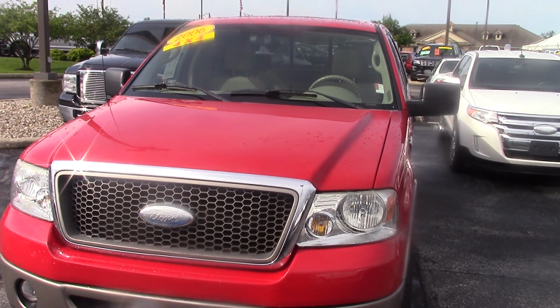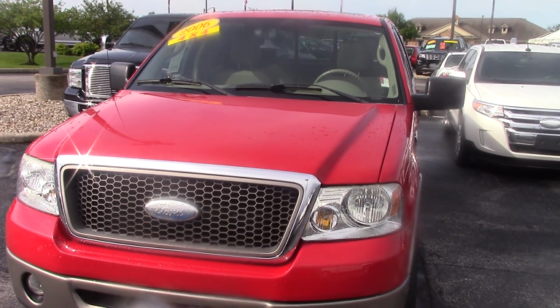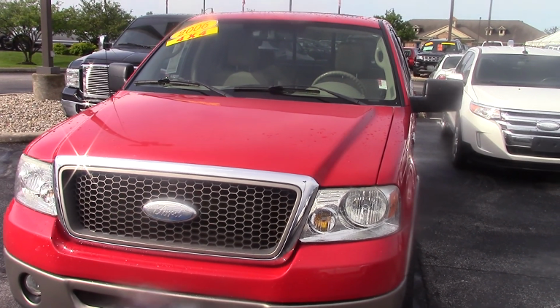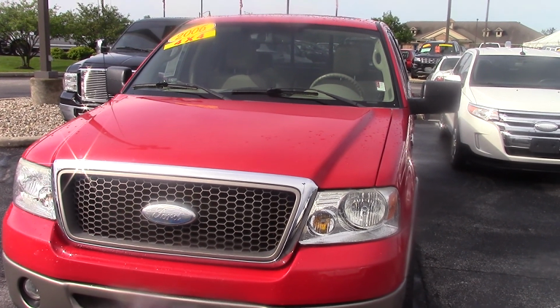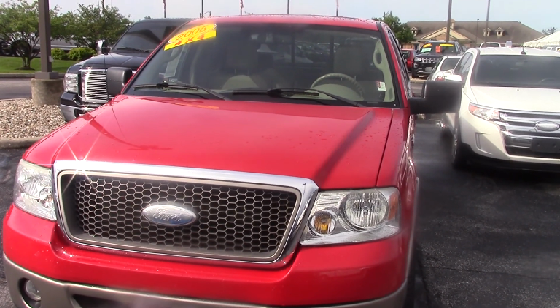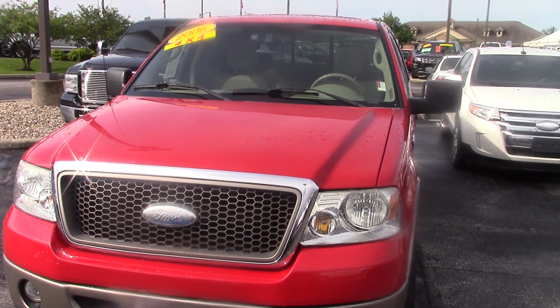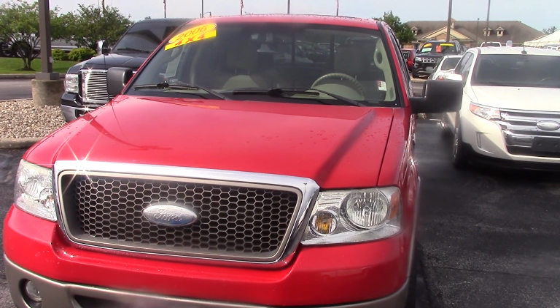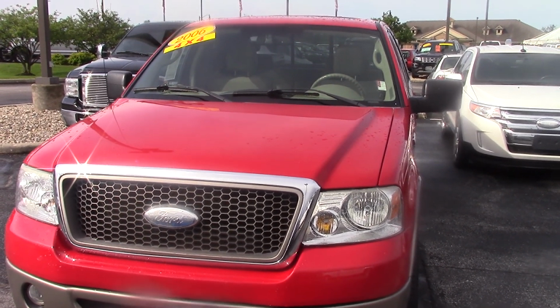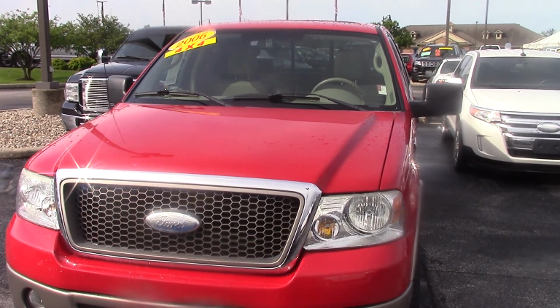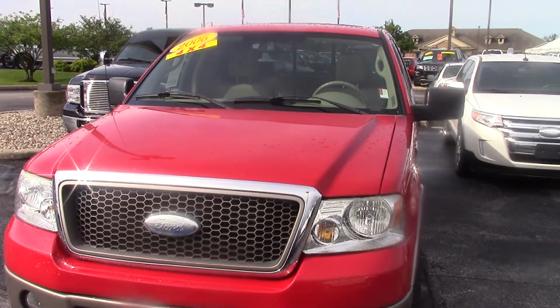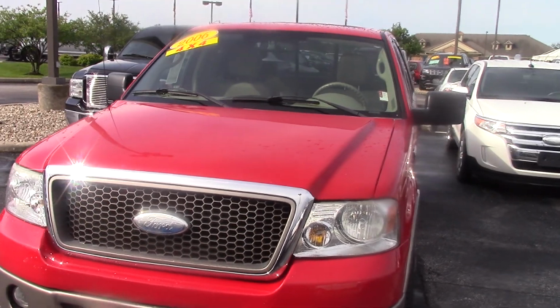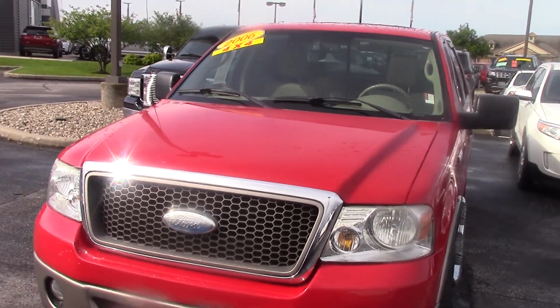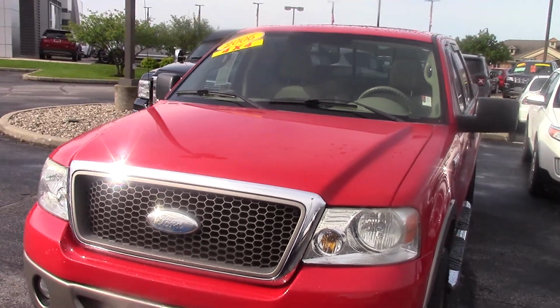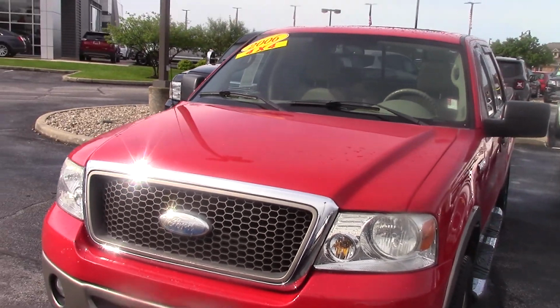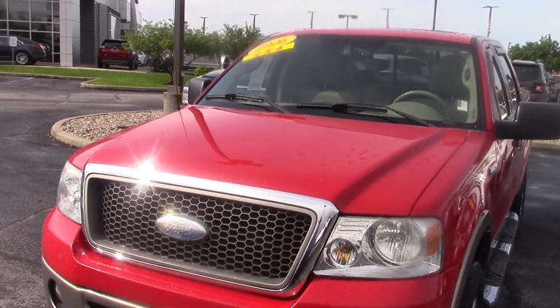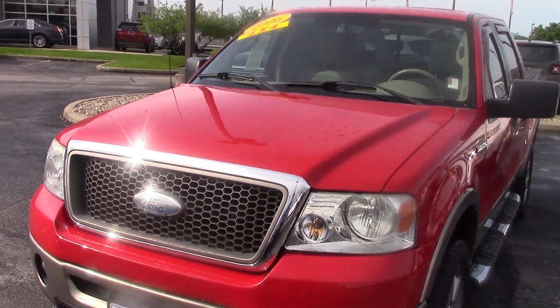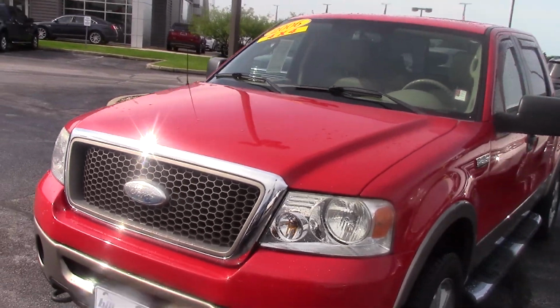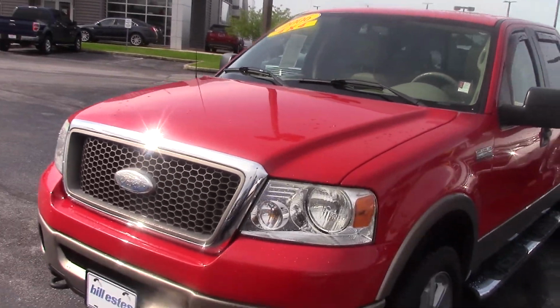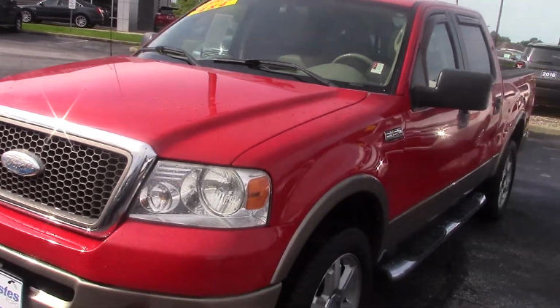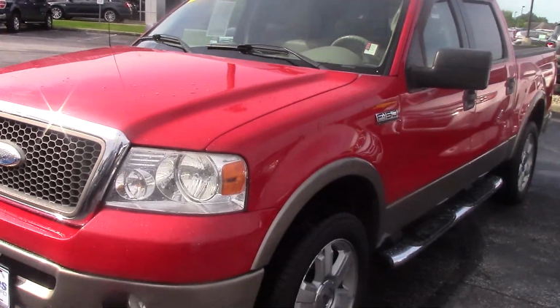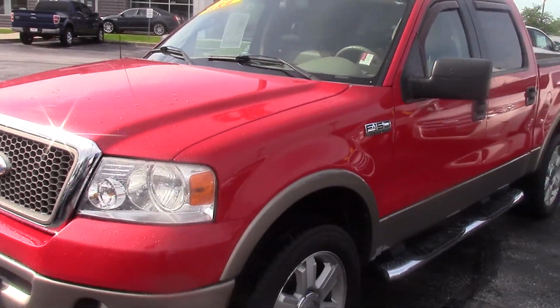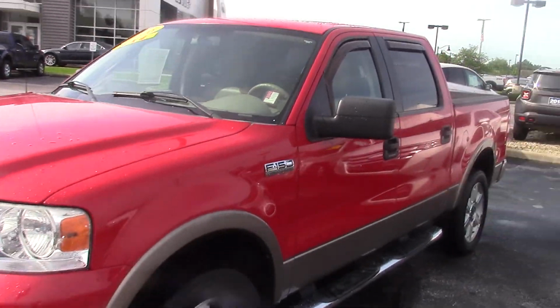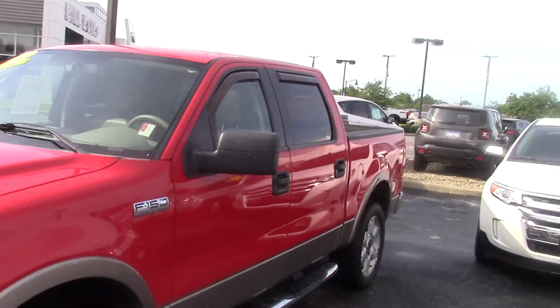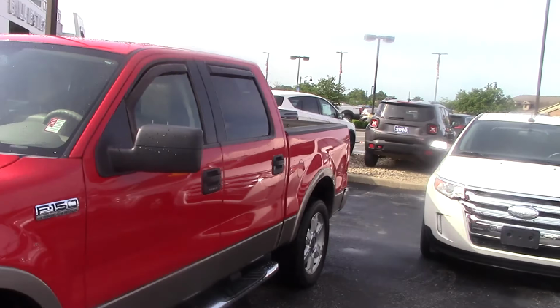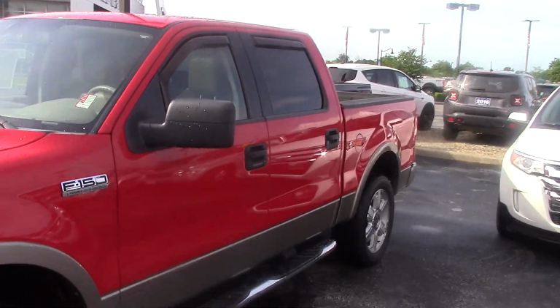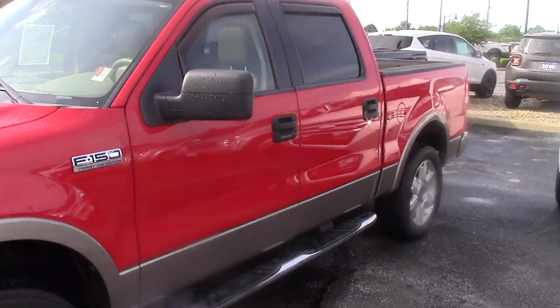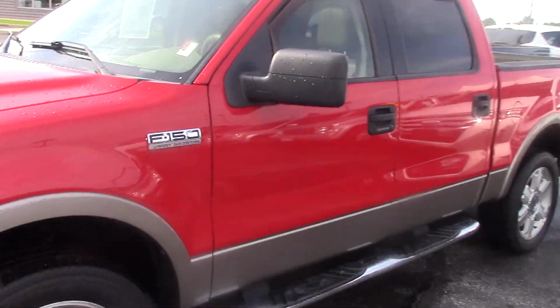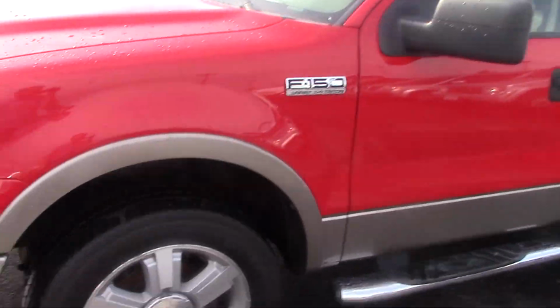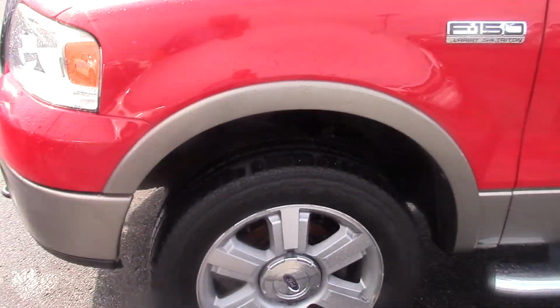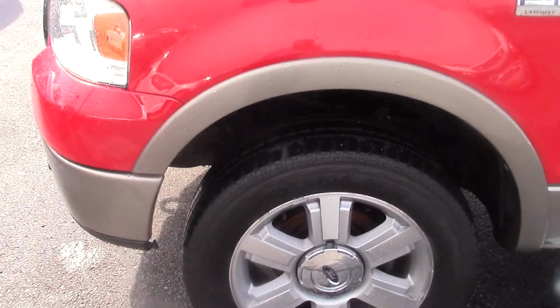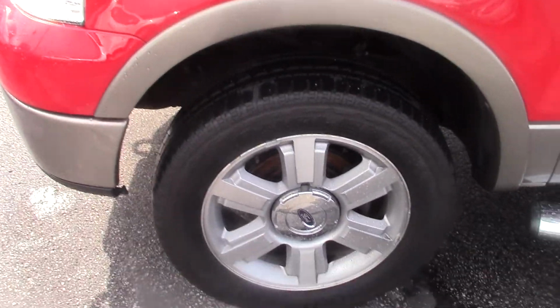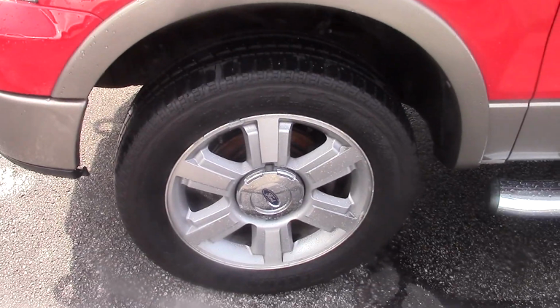Hey Bradley, this is Joel over here at Bill Estes Ford. Wanted to do a video of this 2006 F-150 that you had inquired about. Taking a look around it — it's a really nice looking truck, wheels and tires look to be in good shape.